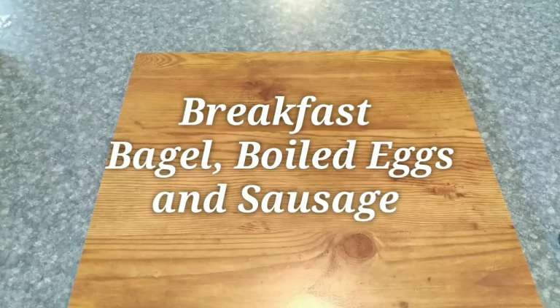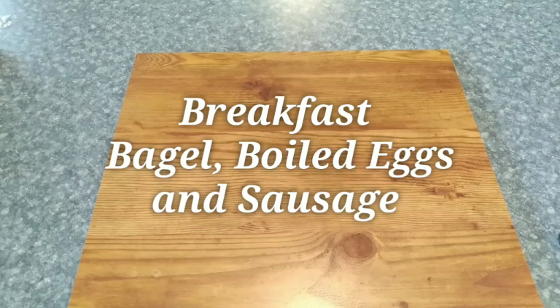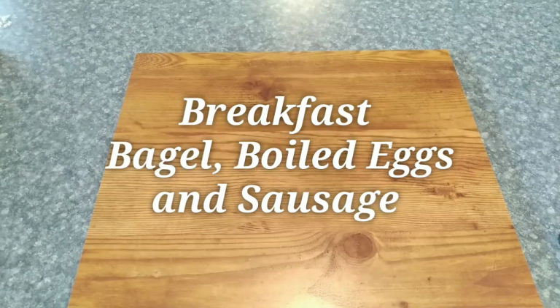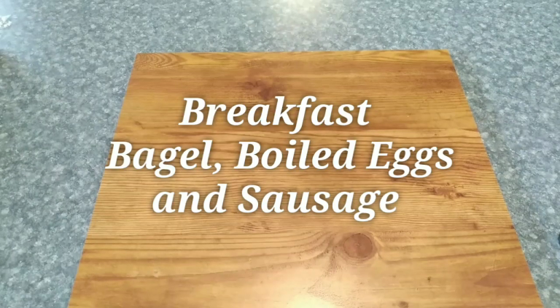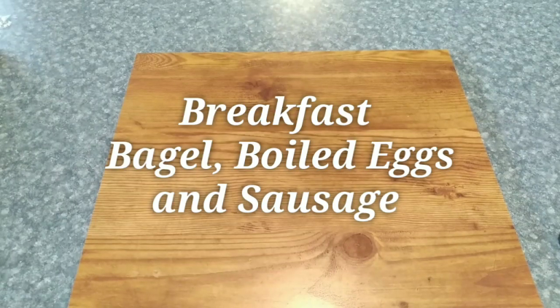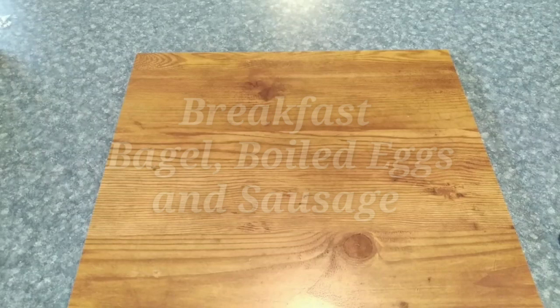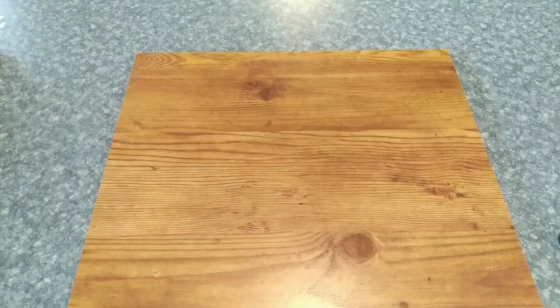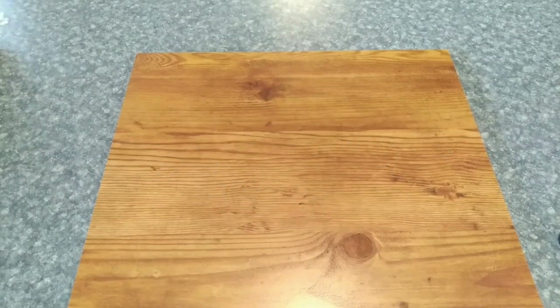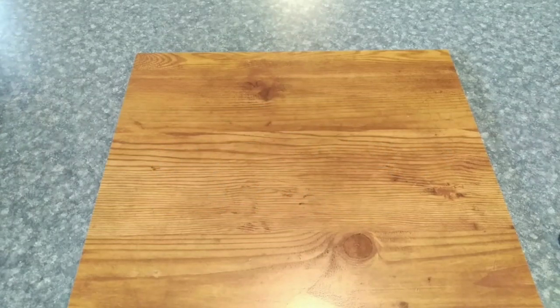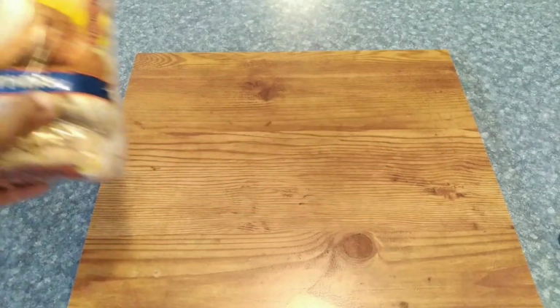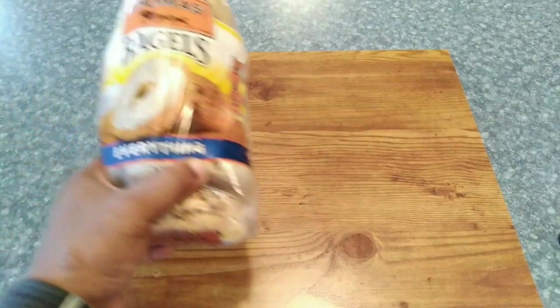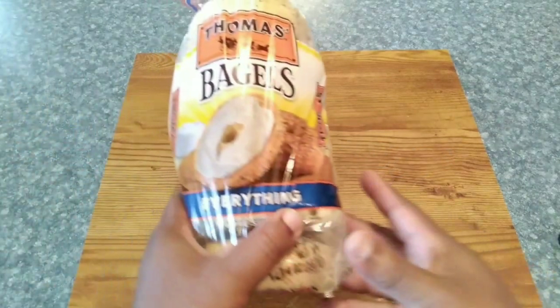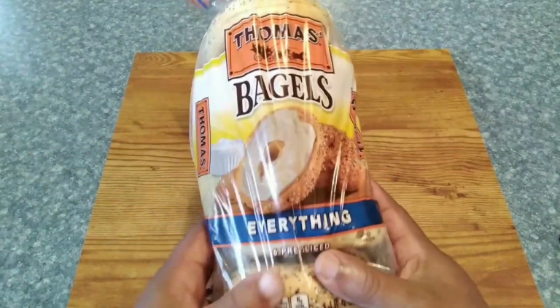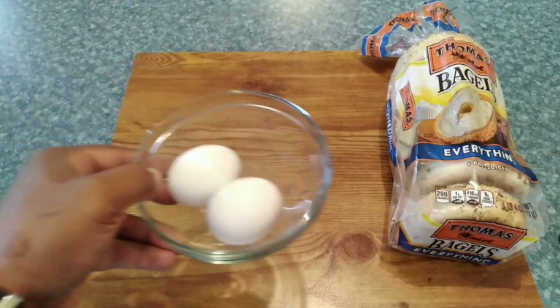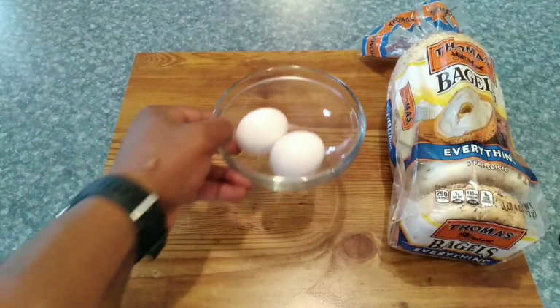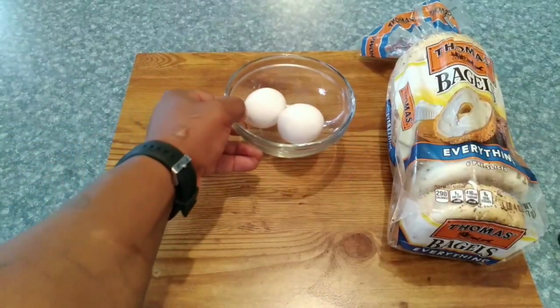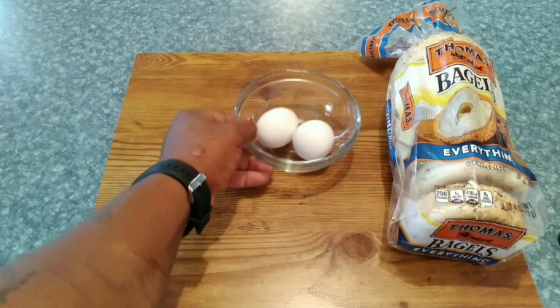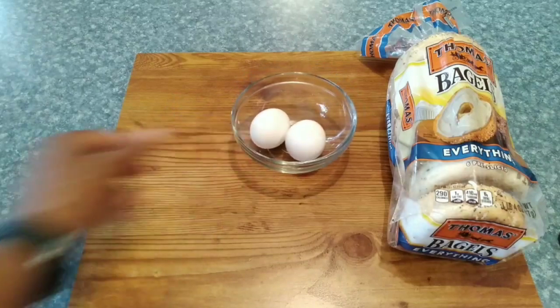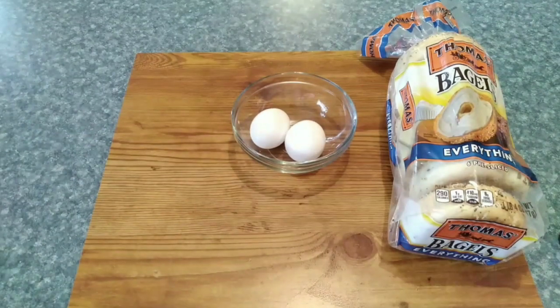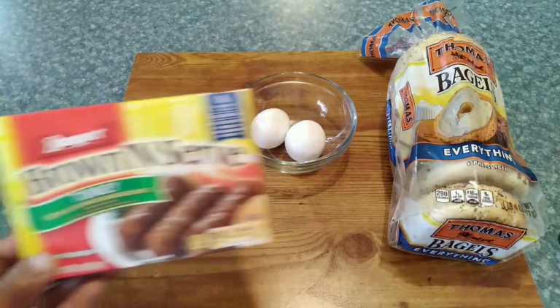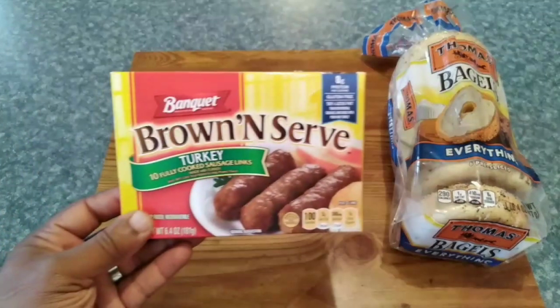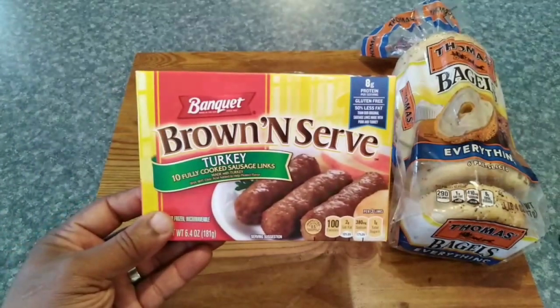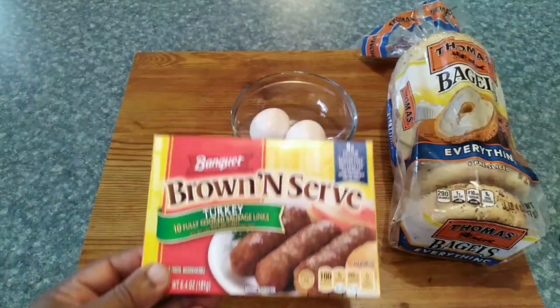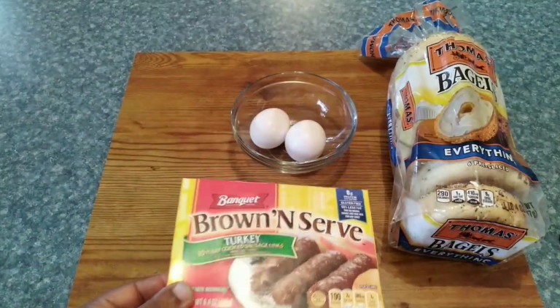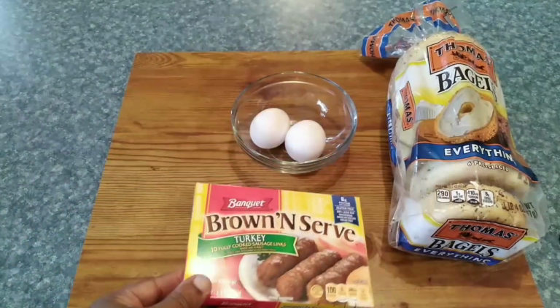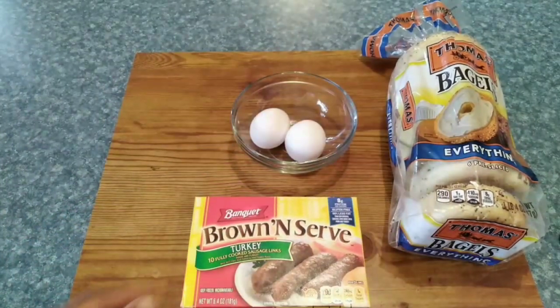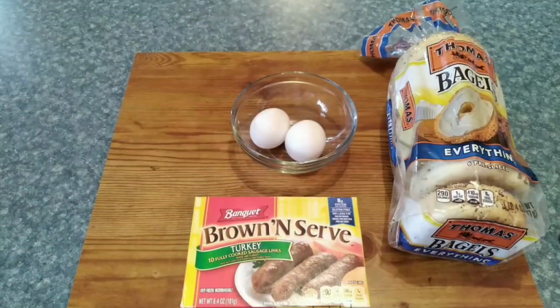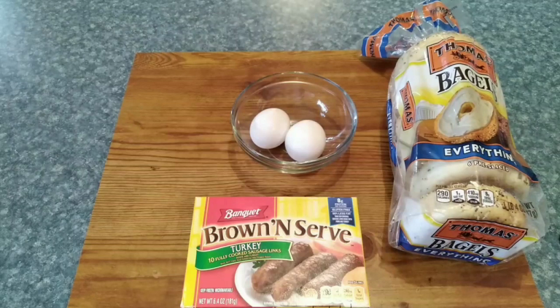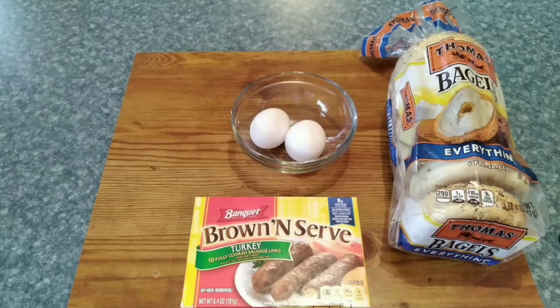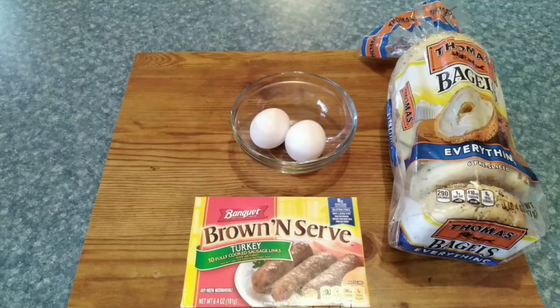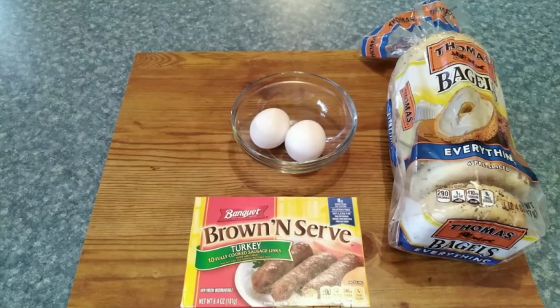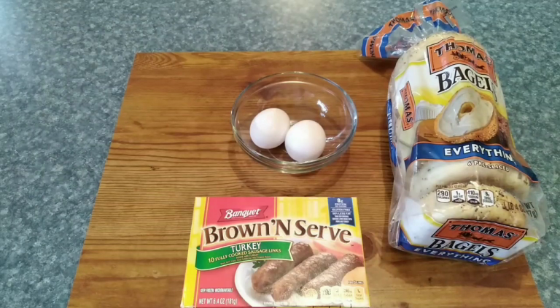President Donald Trump is not big on breakfast, but we're going to start off with an everything bagel, give him two hard boiled eggs, and brown and served turkey sausage. This will be the breakfast for President Donald Trump.